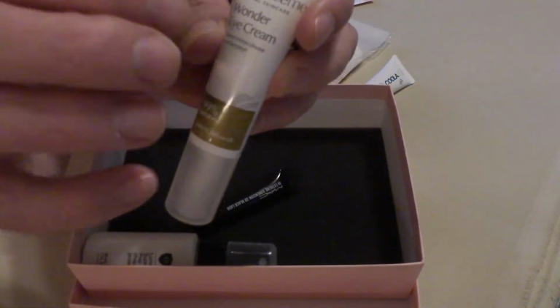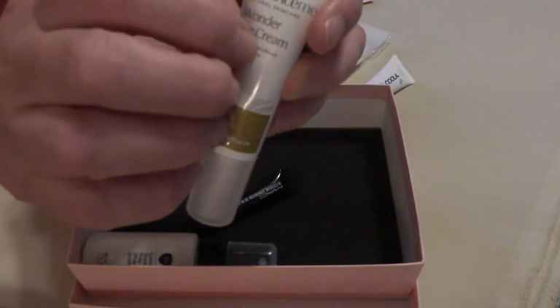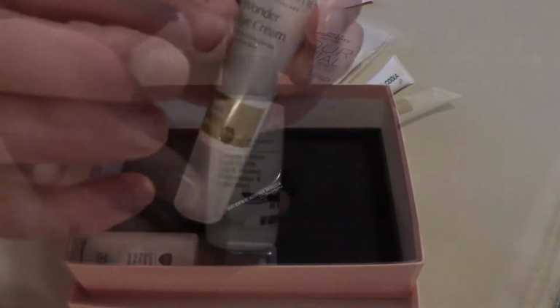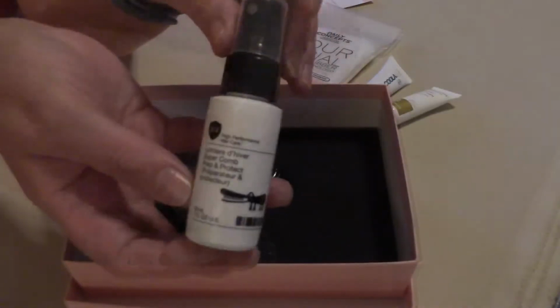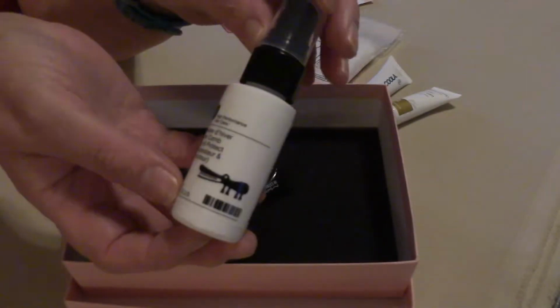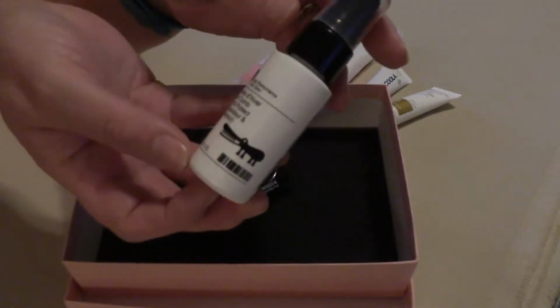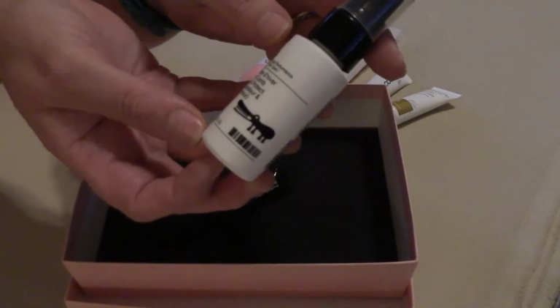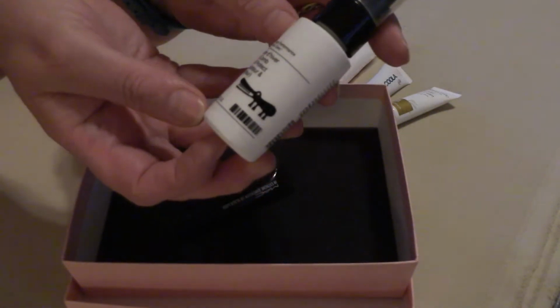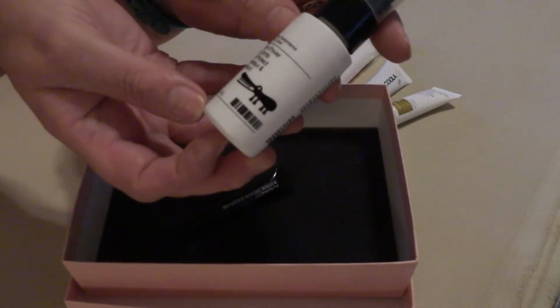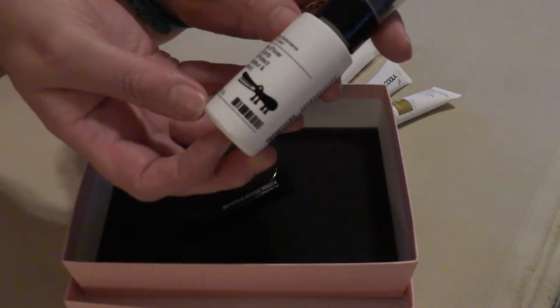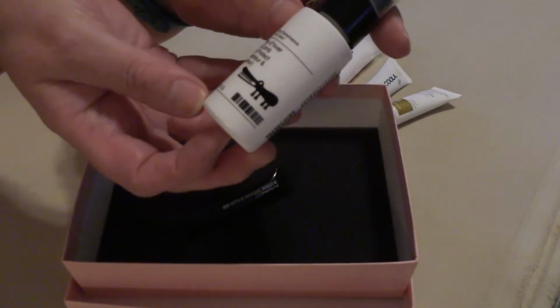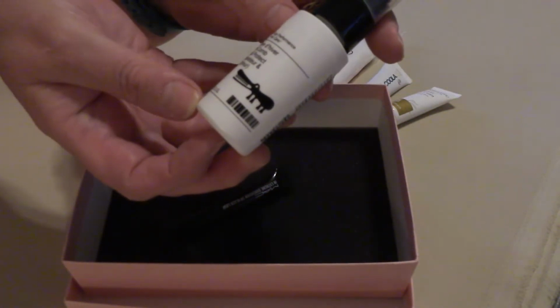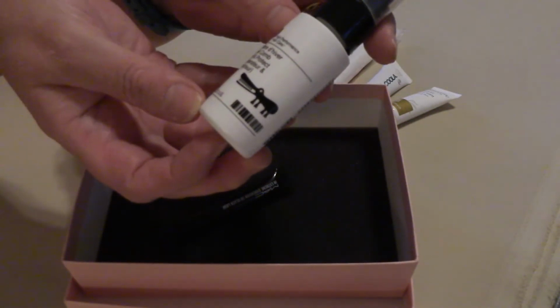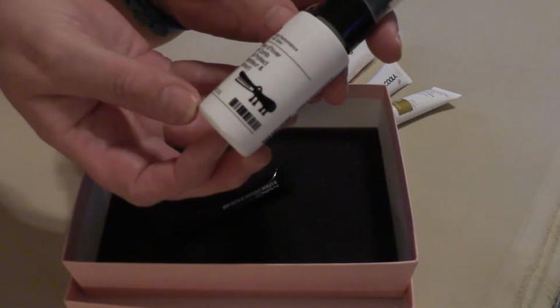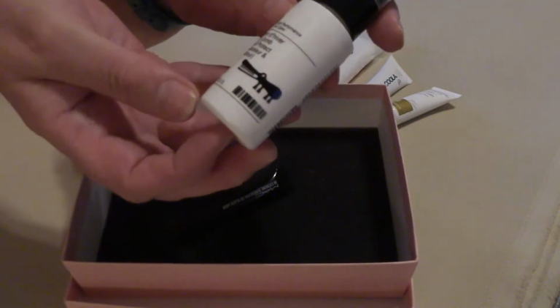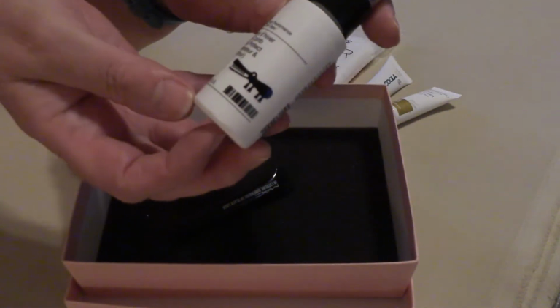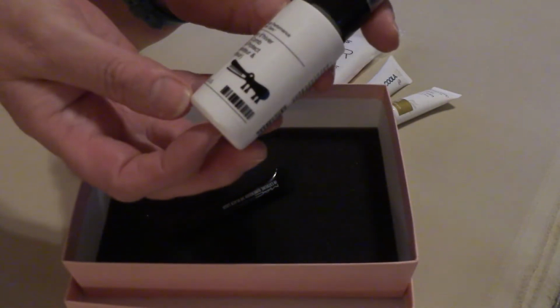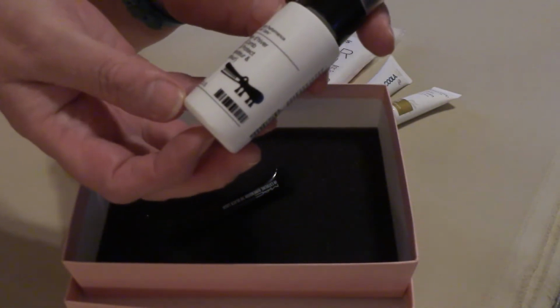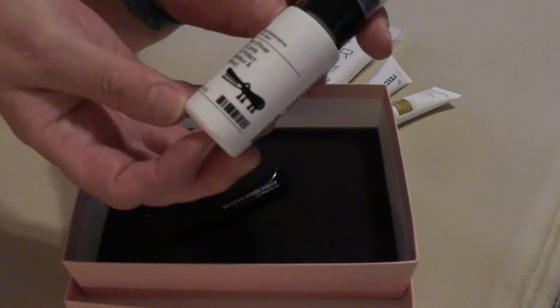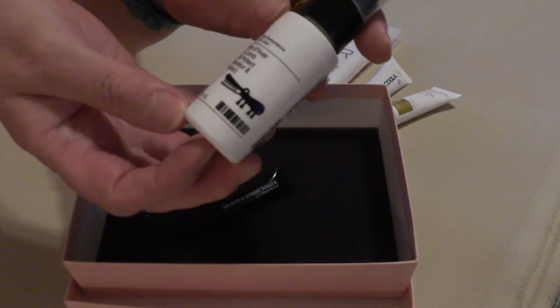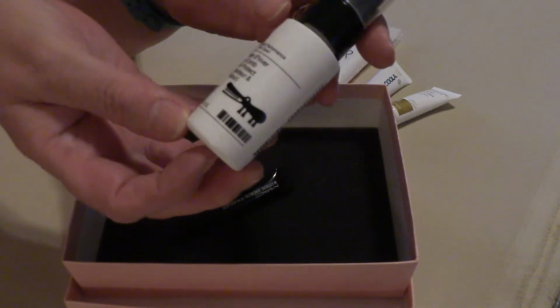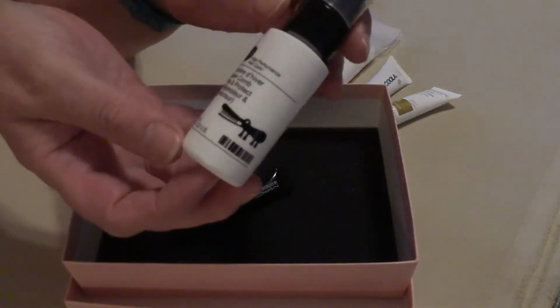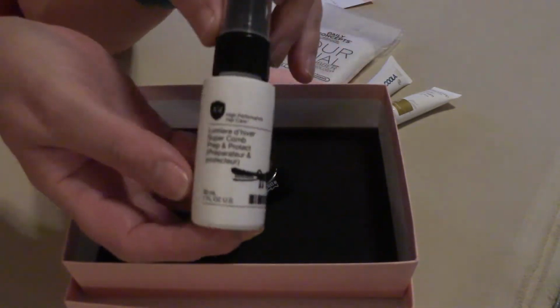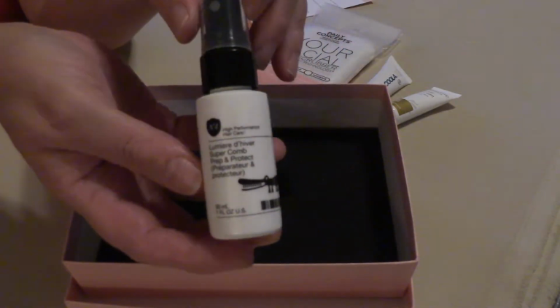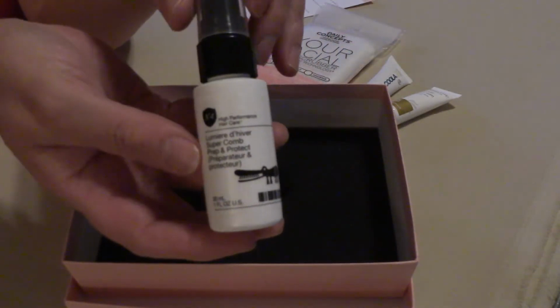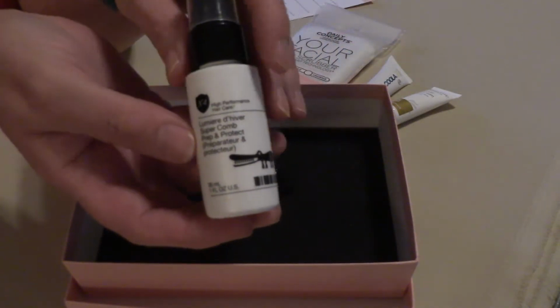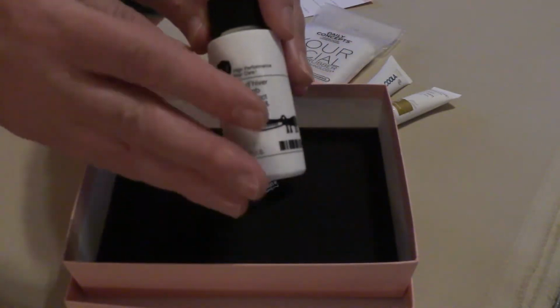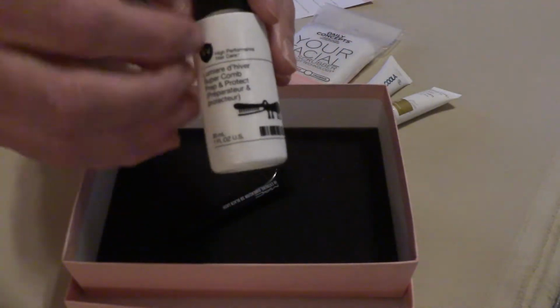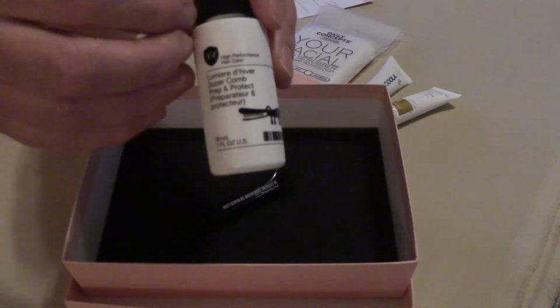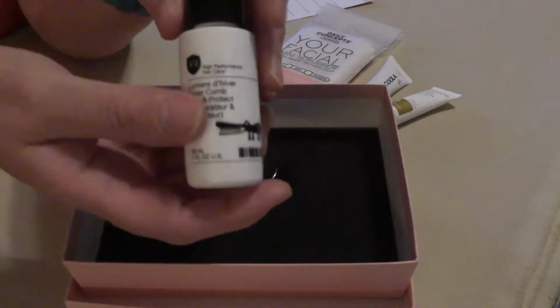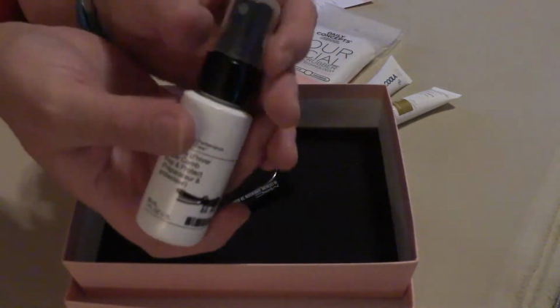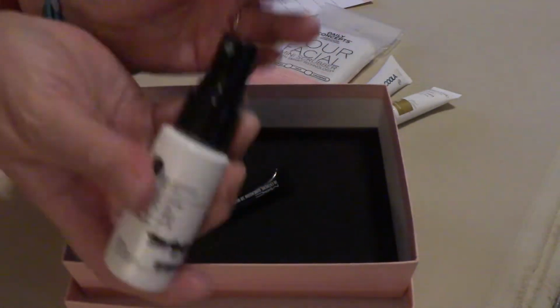What I got next out of the box is a No. 4 Hair Performance Hair Care — it's a super comb prep and protect. With my dreads, I can't really use these products.